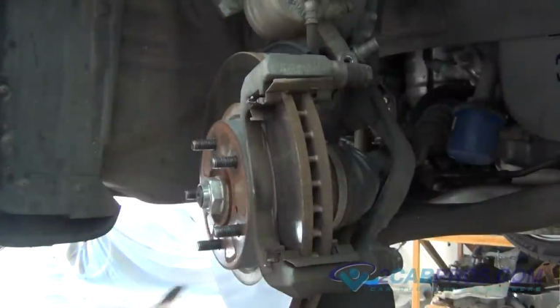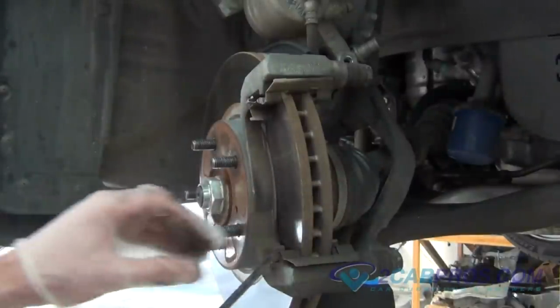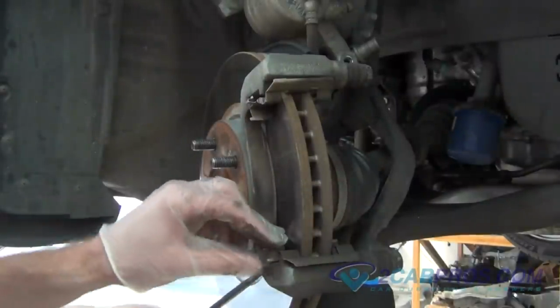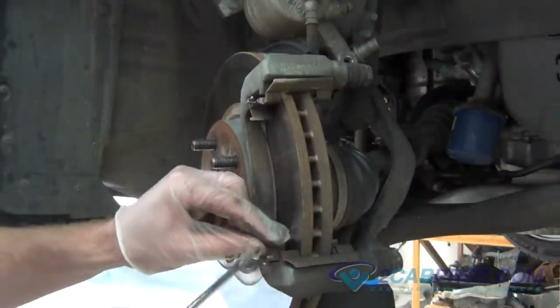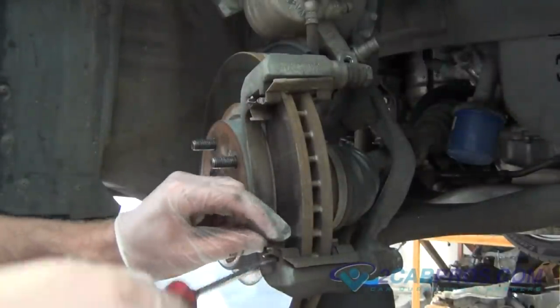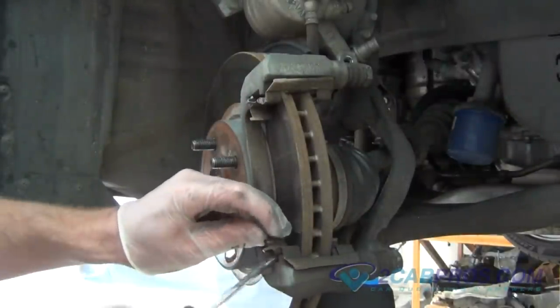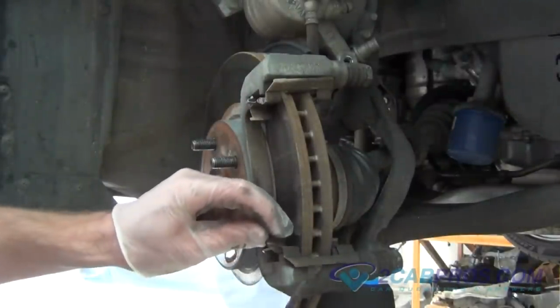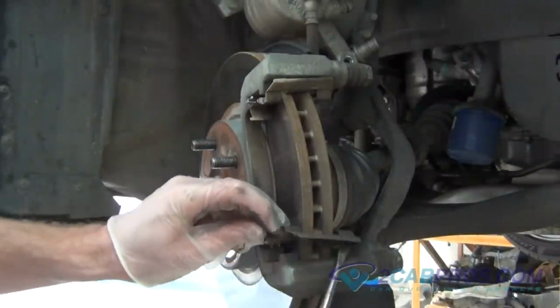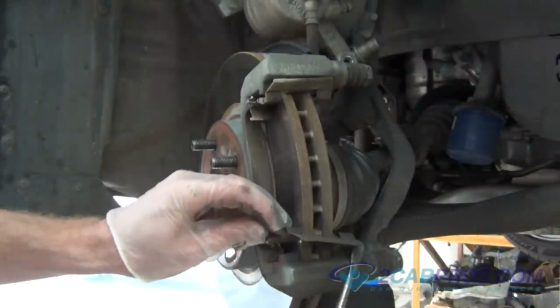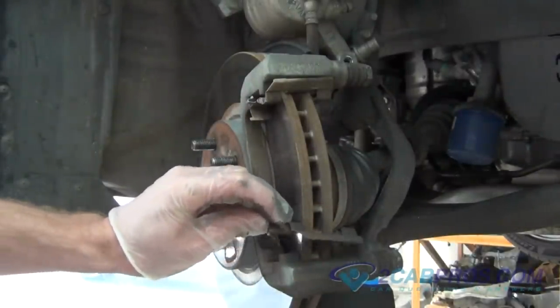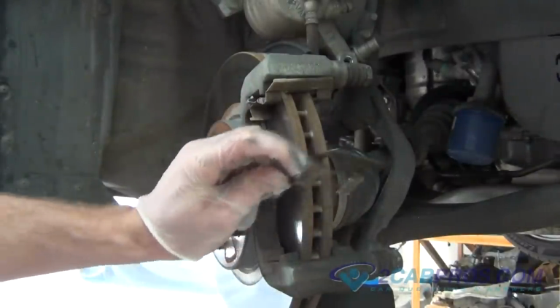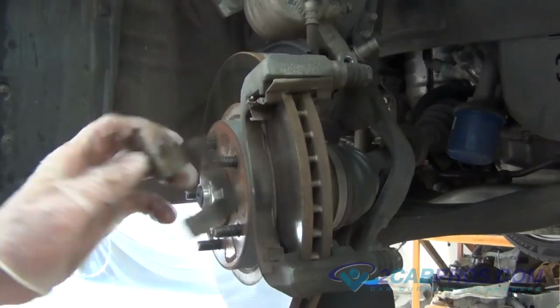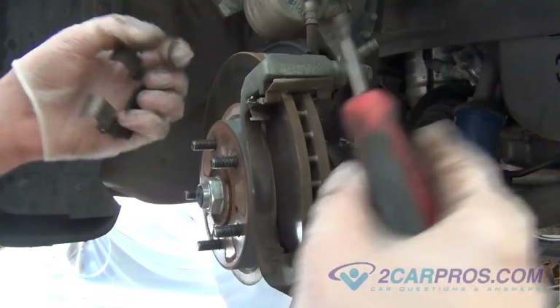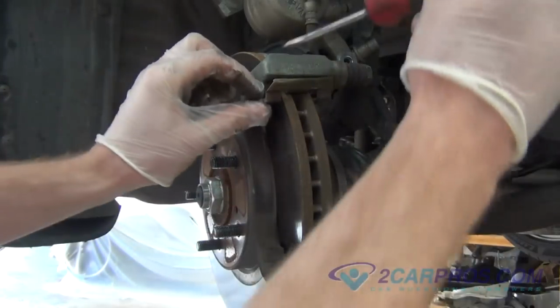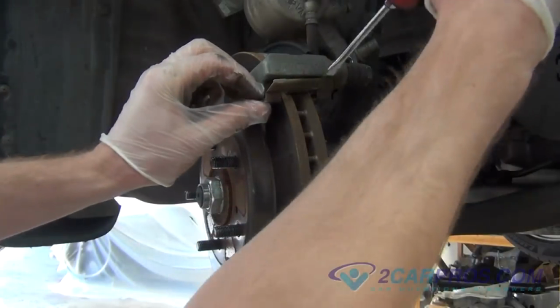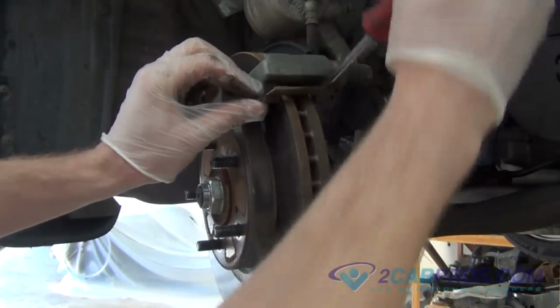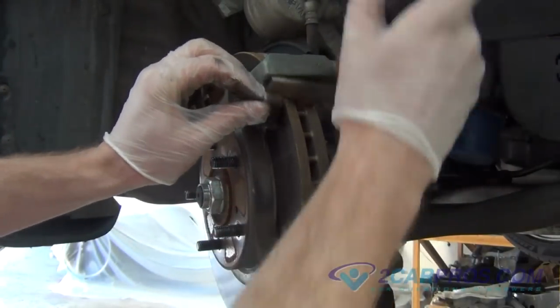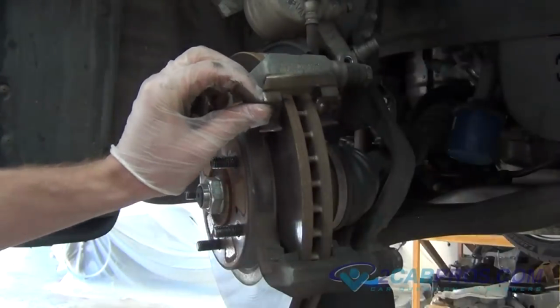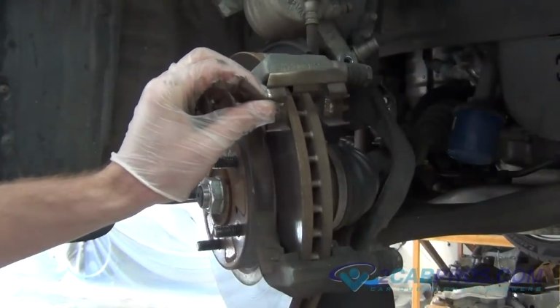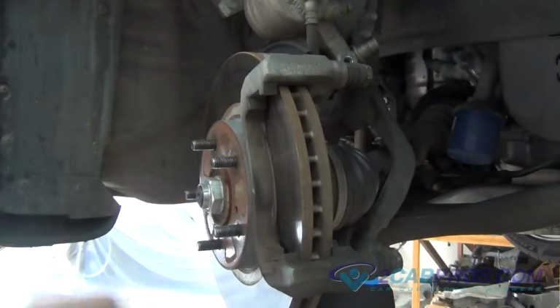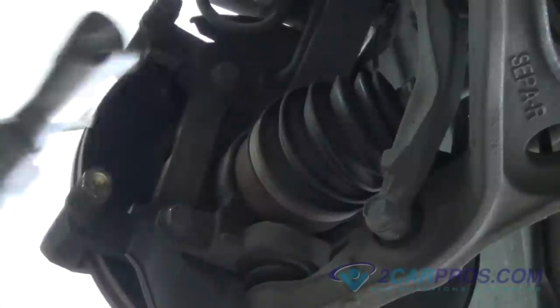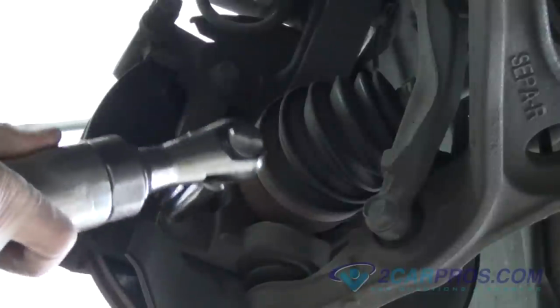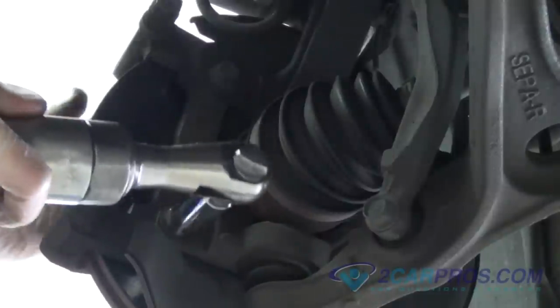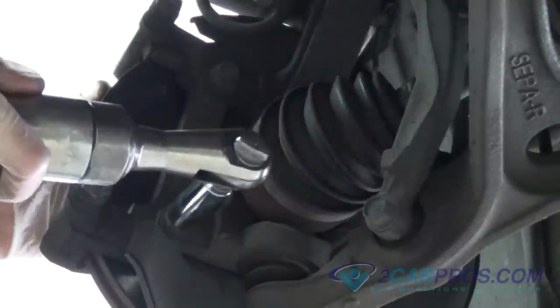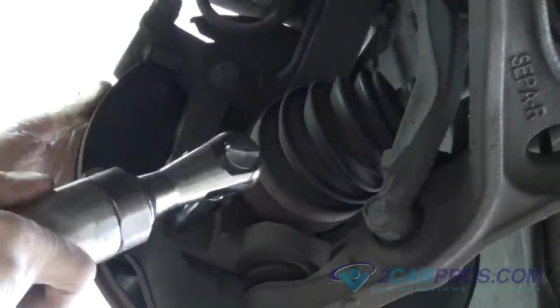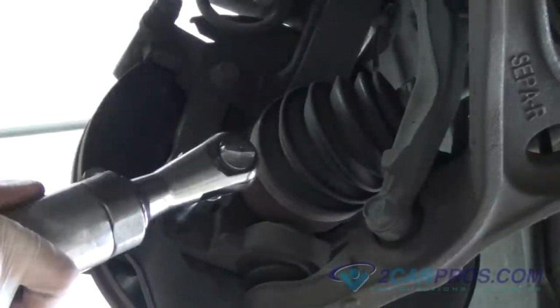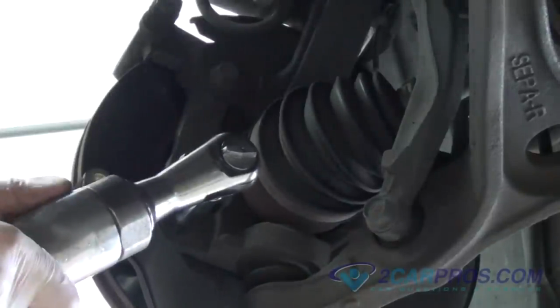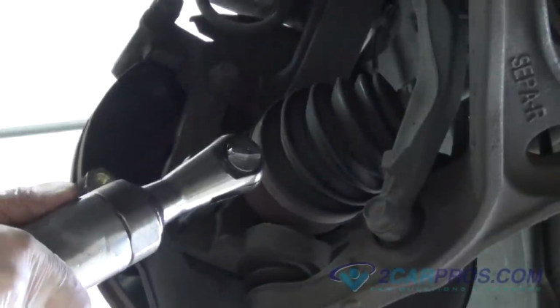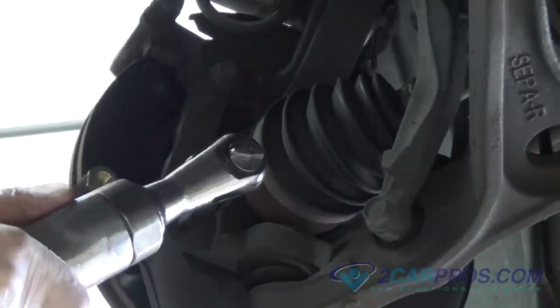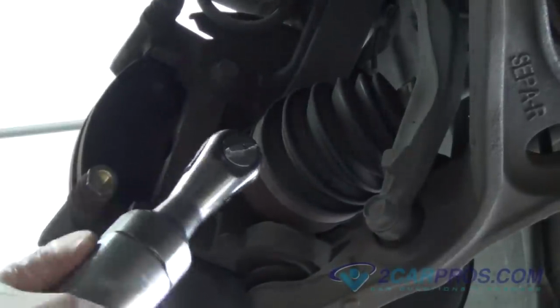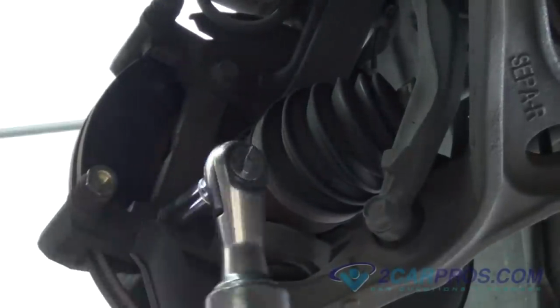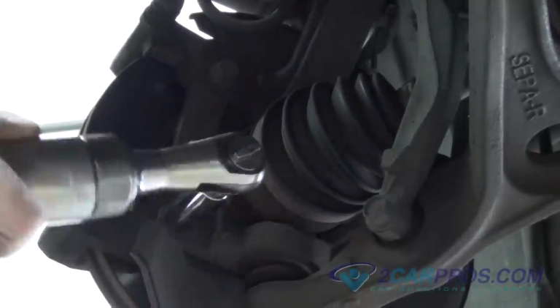Remove the old brake pad retainer clips from the brake caliper mounting bracket. Our next step is to remove the two caliper mounting bracket bolts using the appropriate size metric socket wrench.